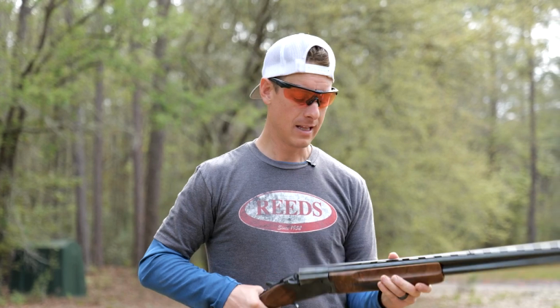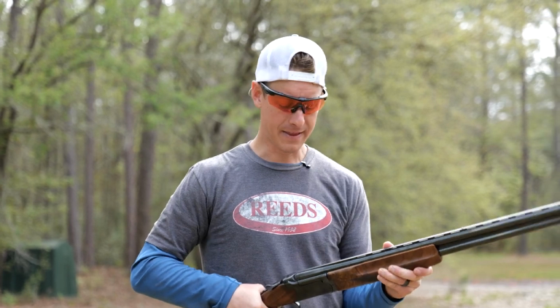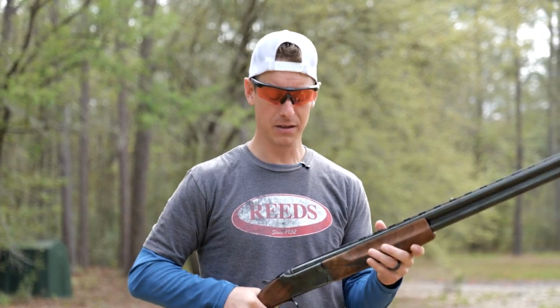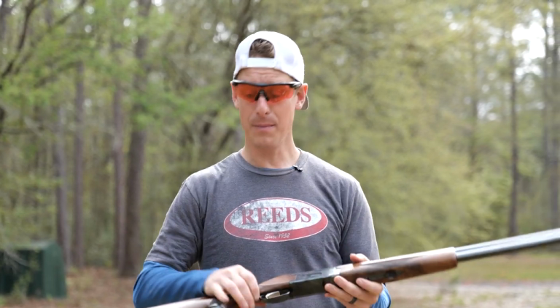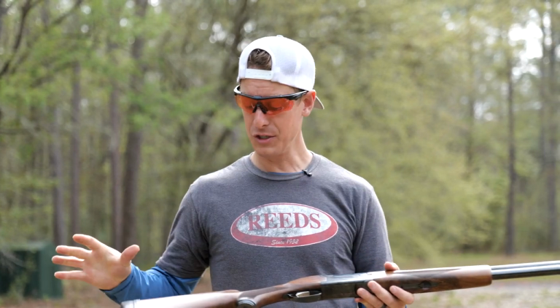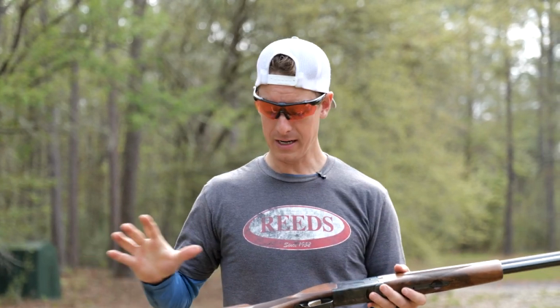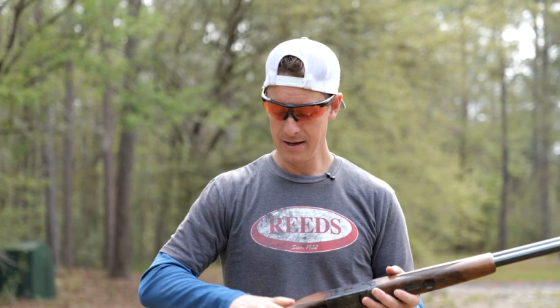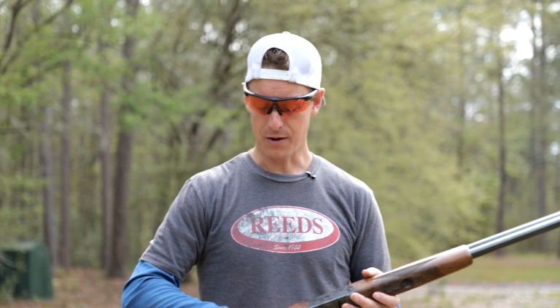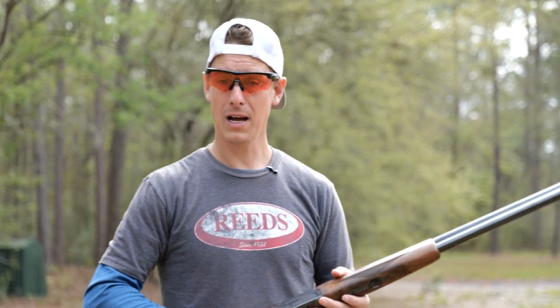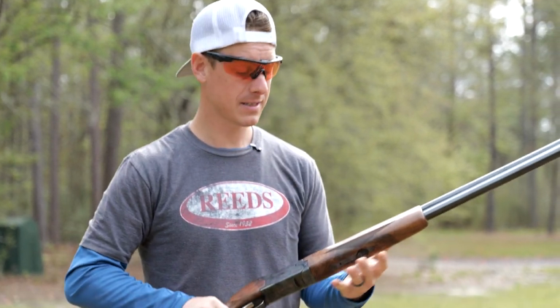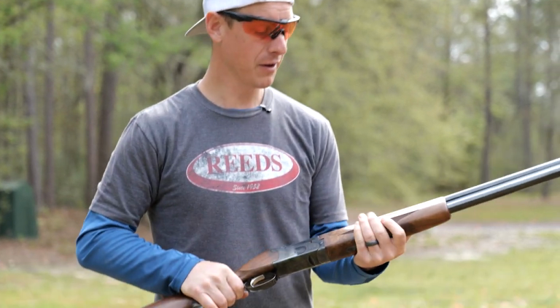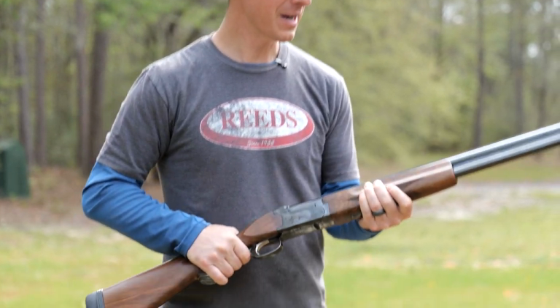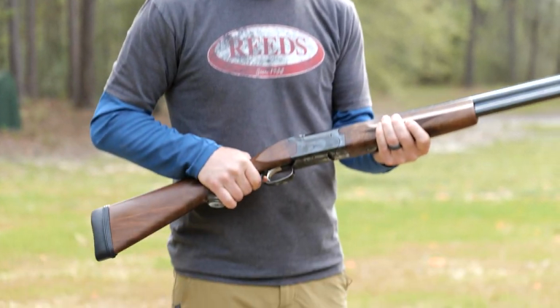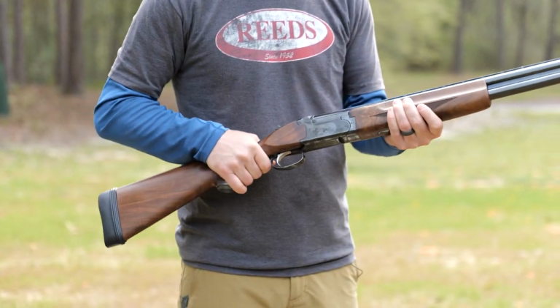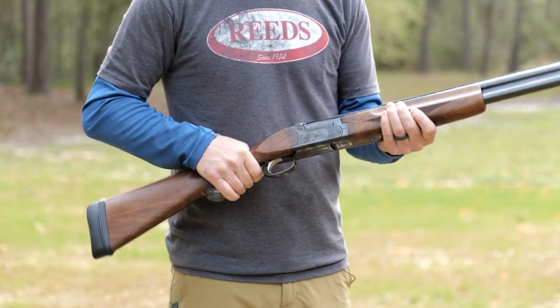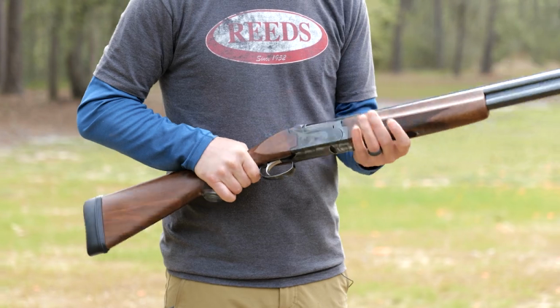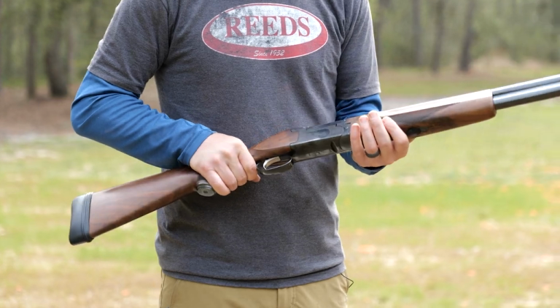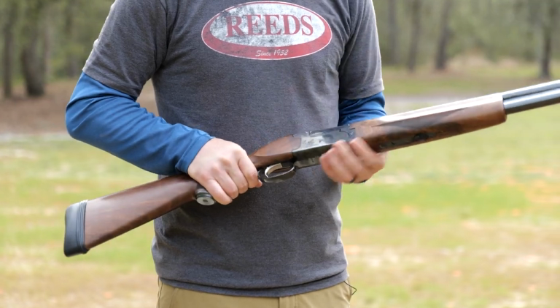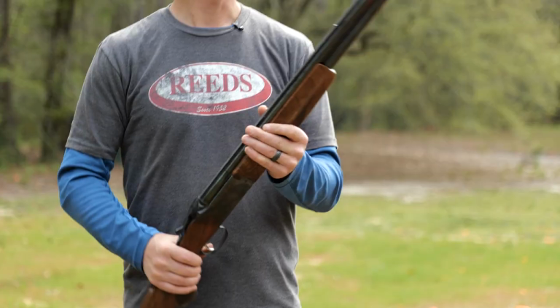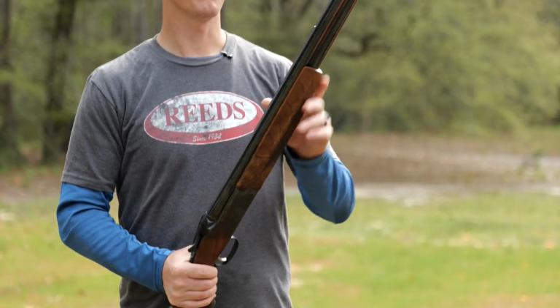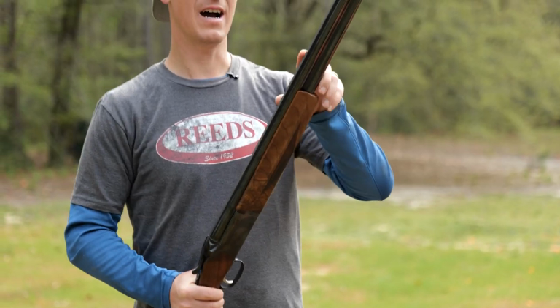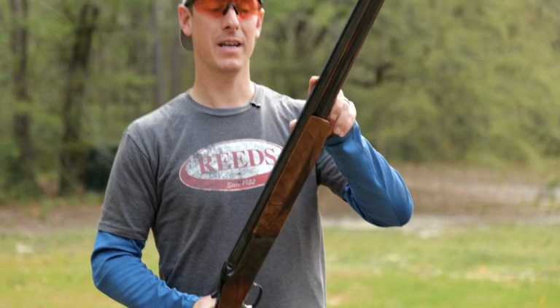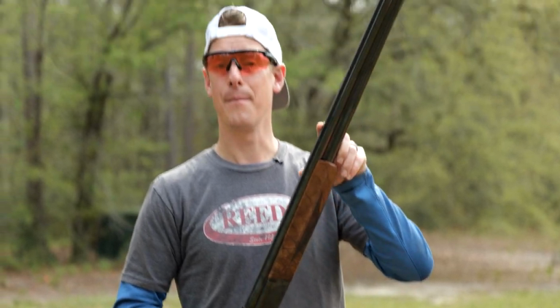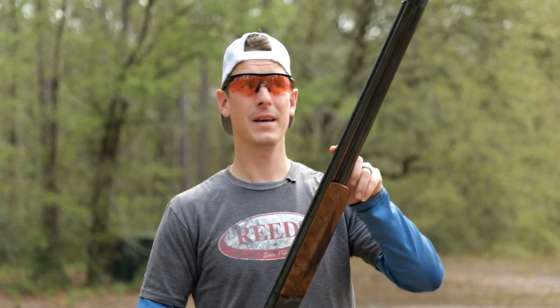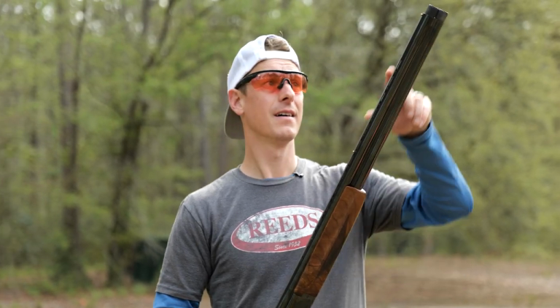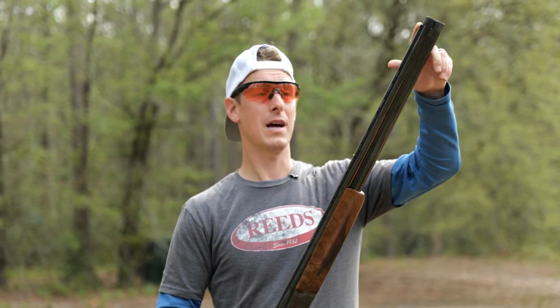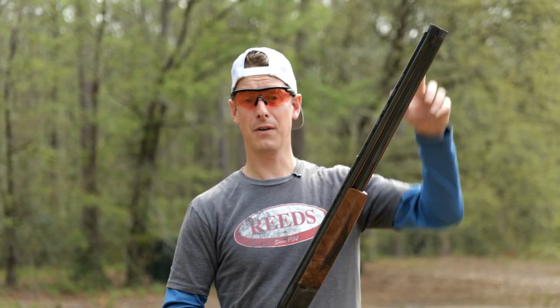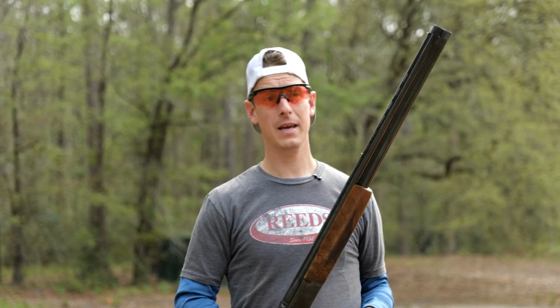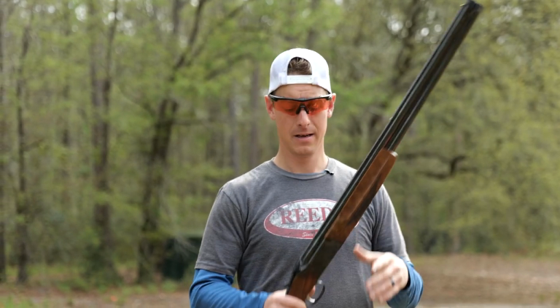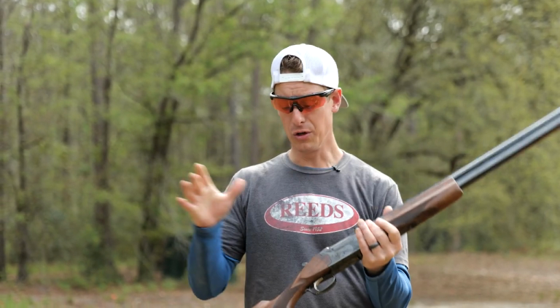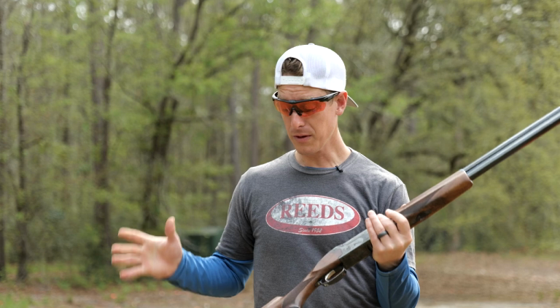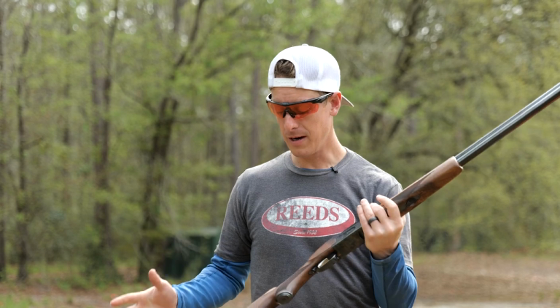There are a lot of things to love about this shotgun — the ergonomics, the feel in your hands, very nice. You have an ivory mid-bead and a brass front bead, and it shoots really well.